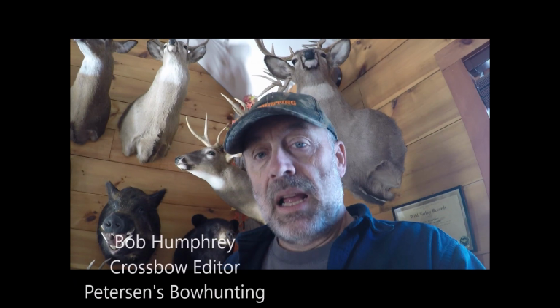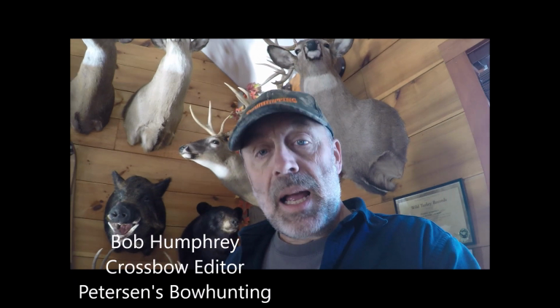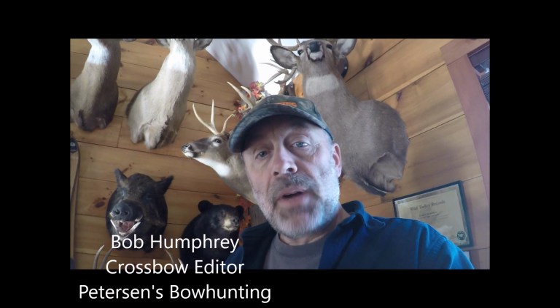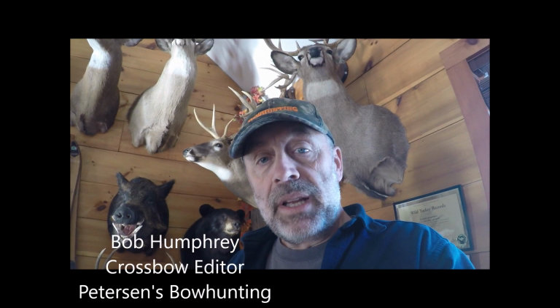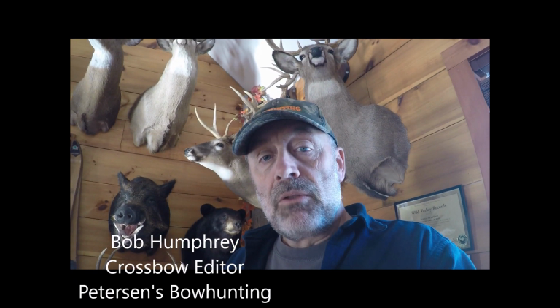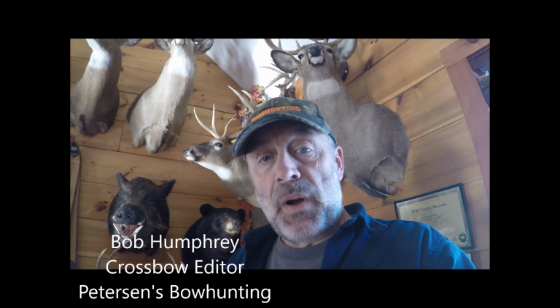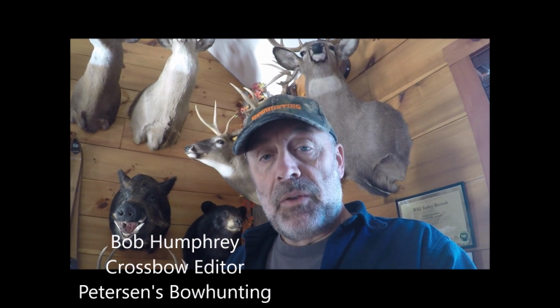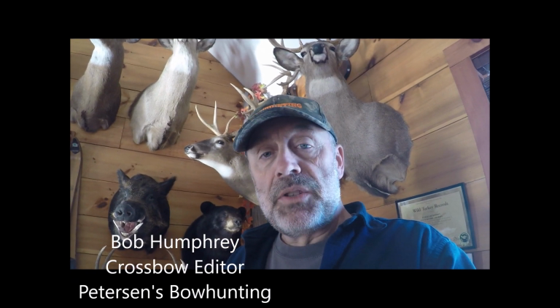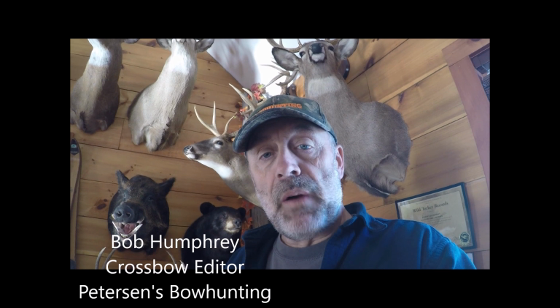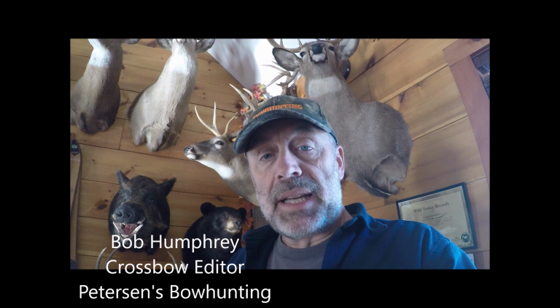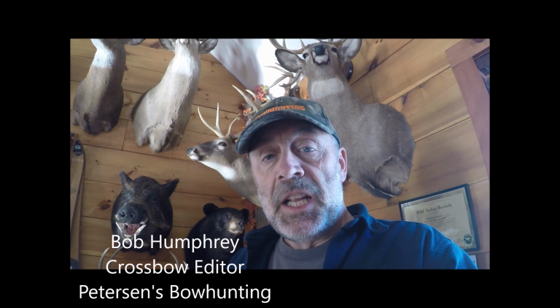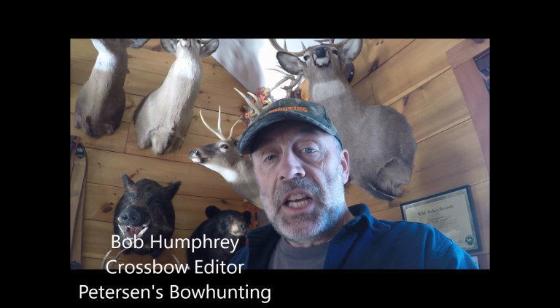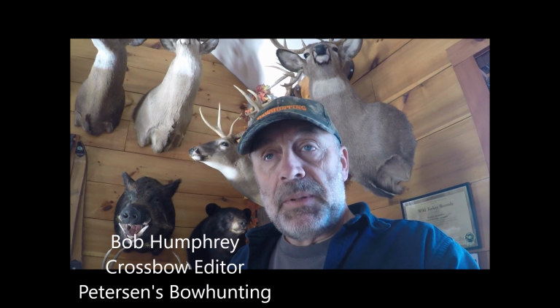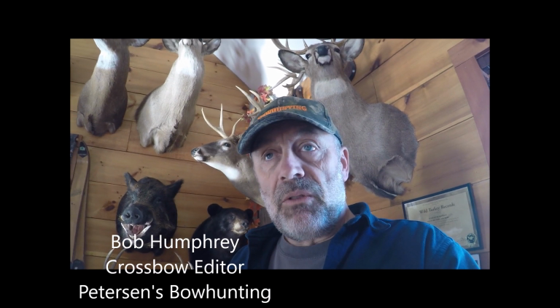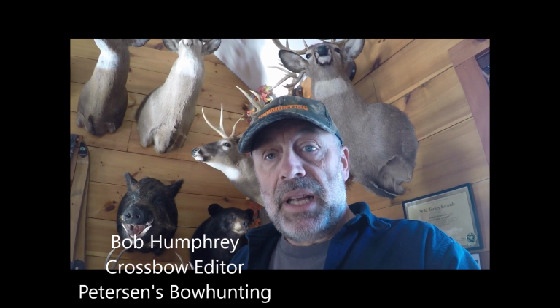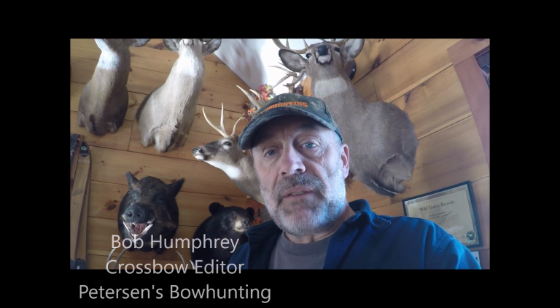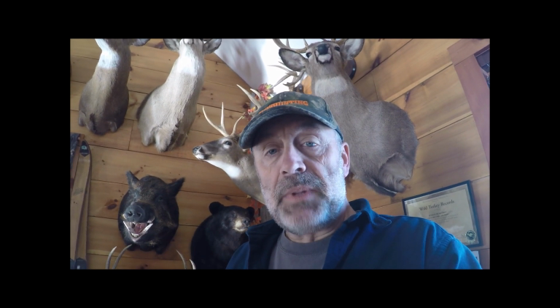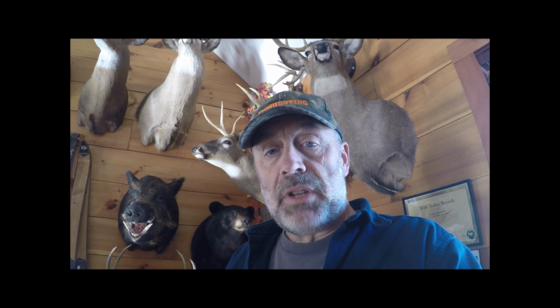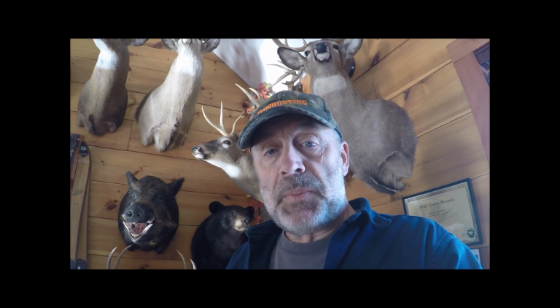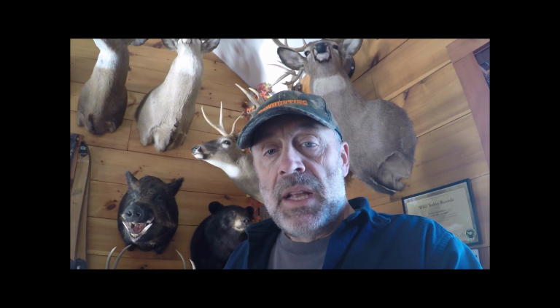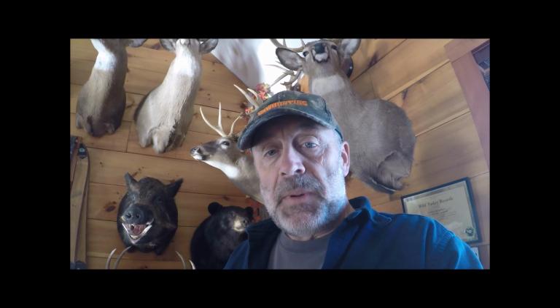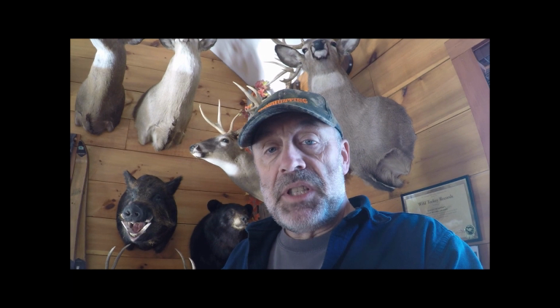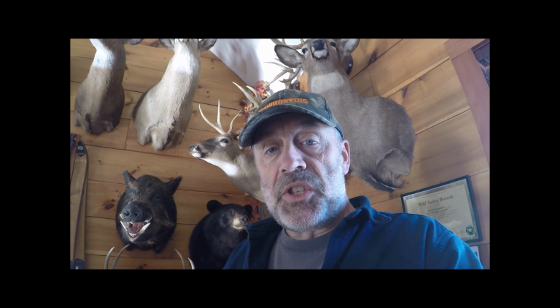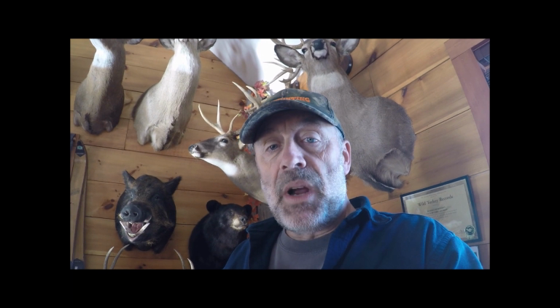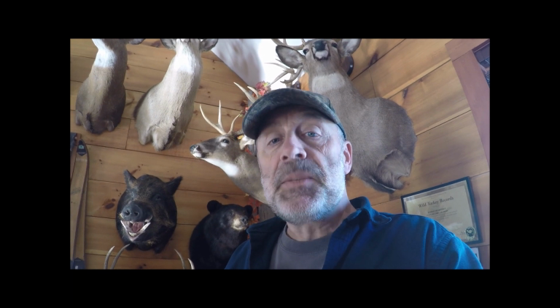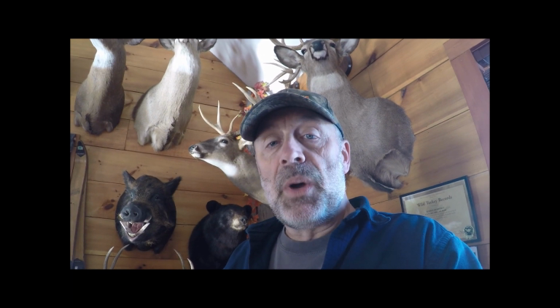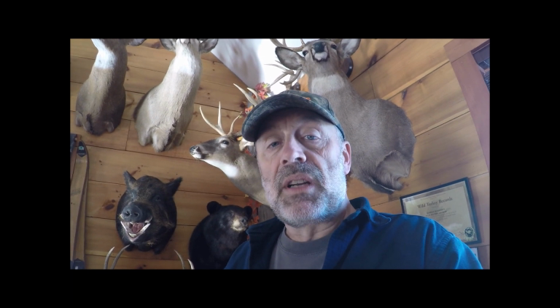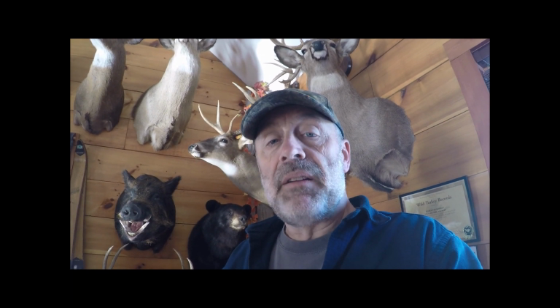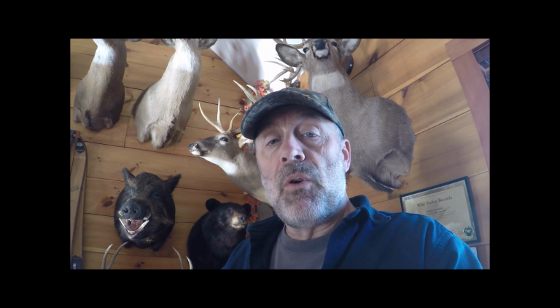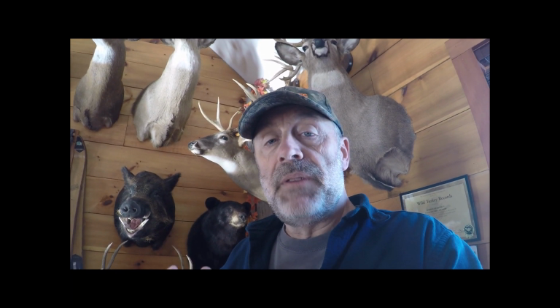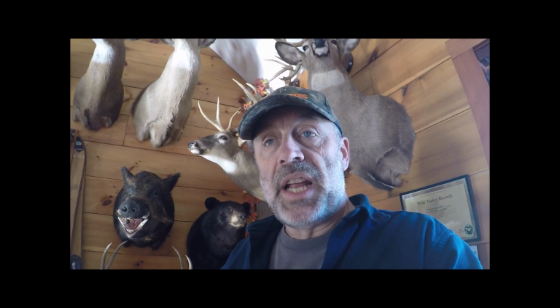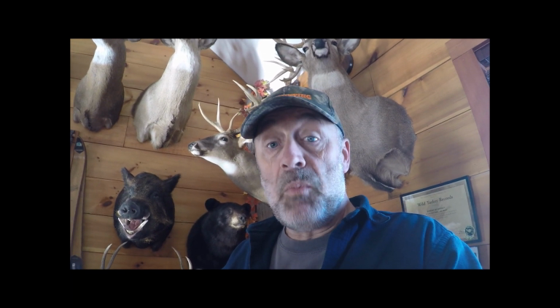Hi, I'm Bob Humphrey, crossbow editor for Peterson's Bowhunting Magazine. You know, I typically don't recommend using a fixed blade head with a crossbow, especially with some of the super high-speed bows that are coming out now — 400 feet per second and more.